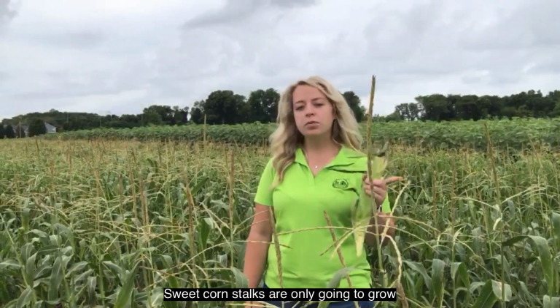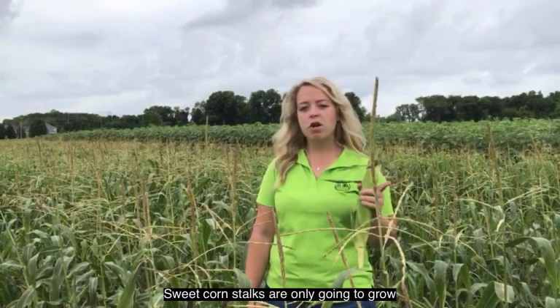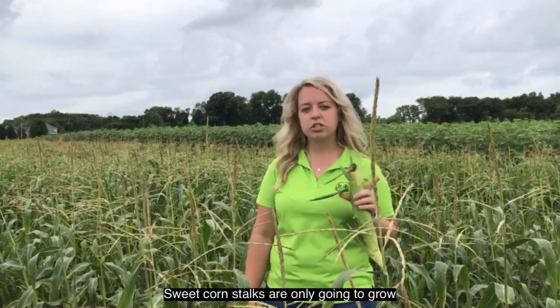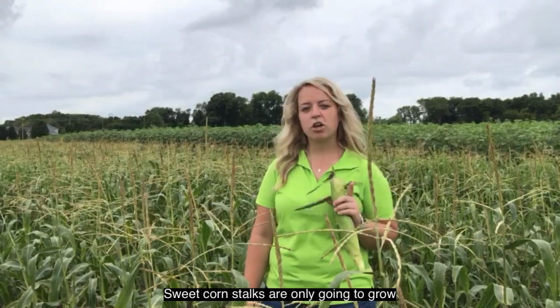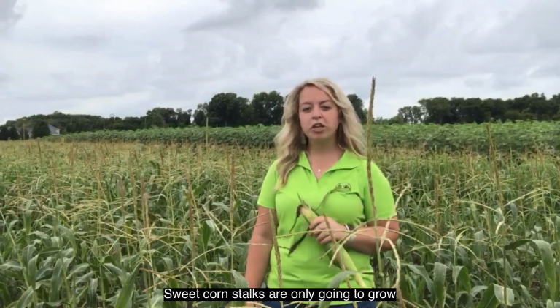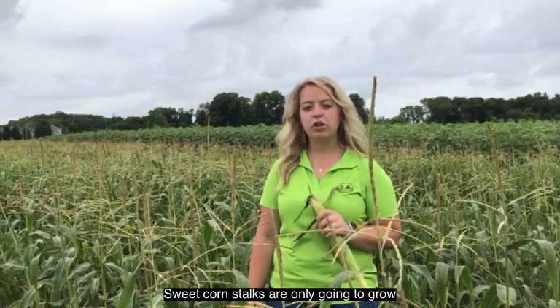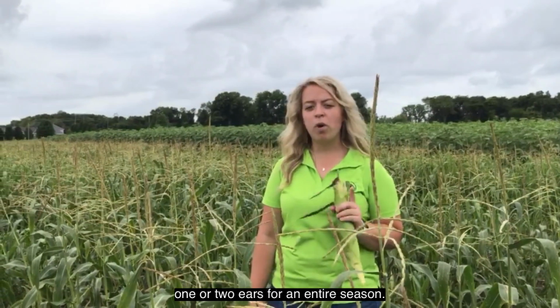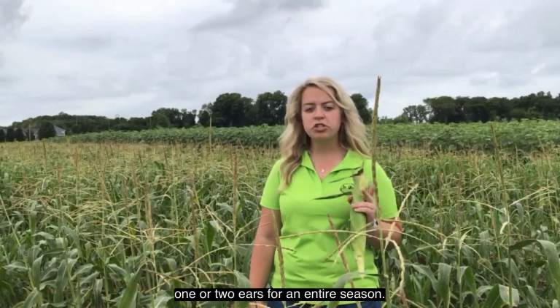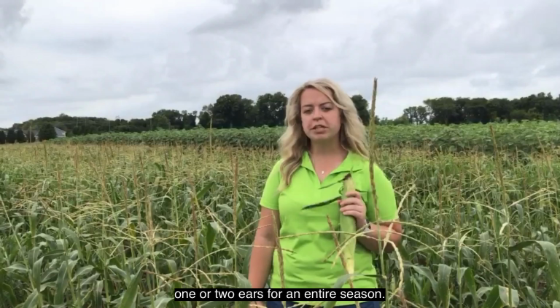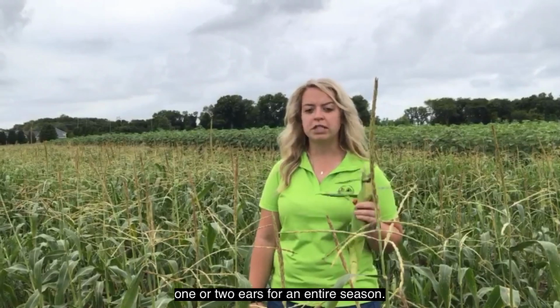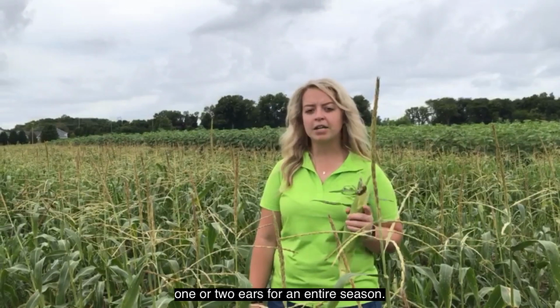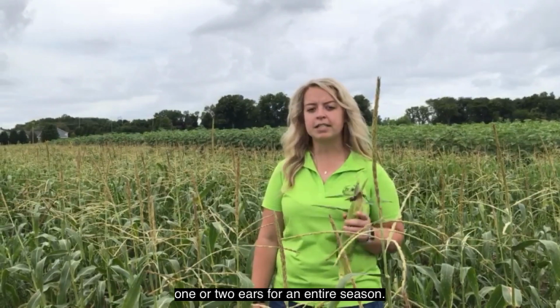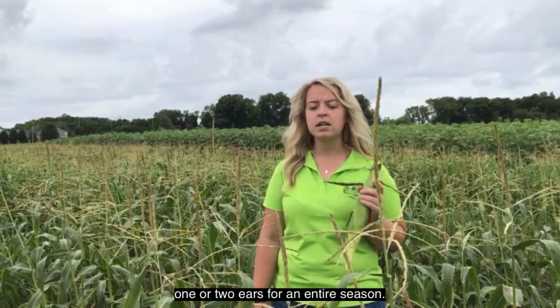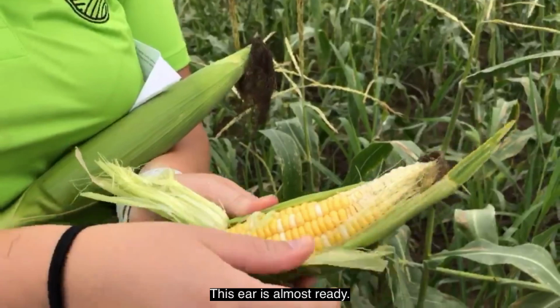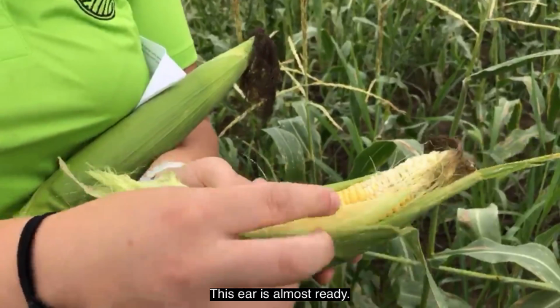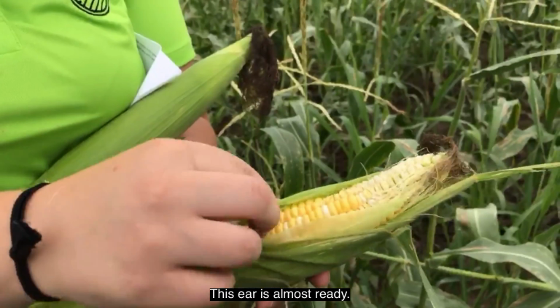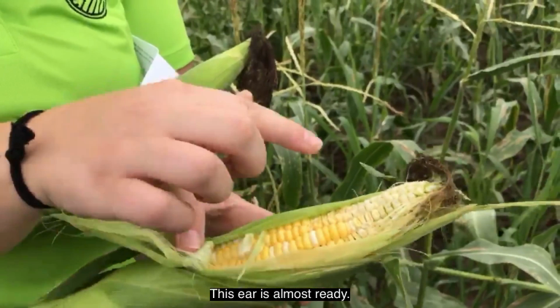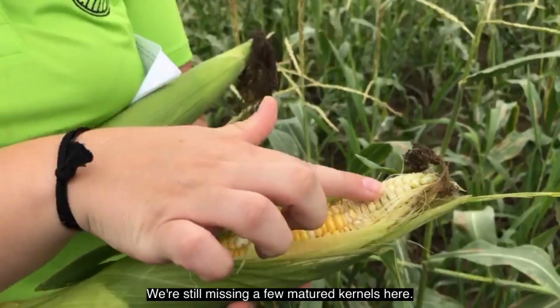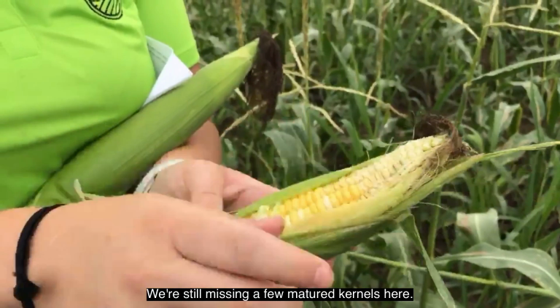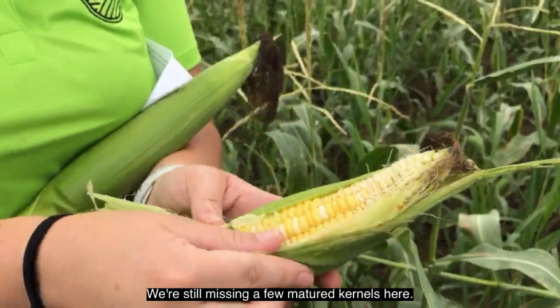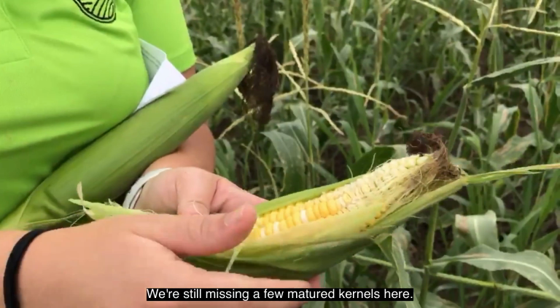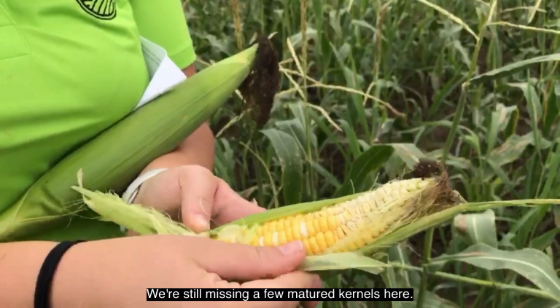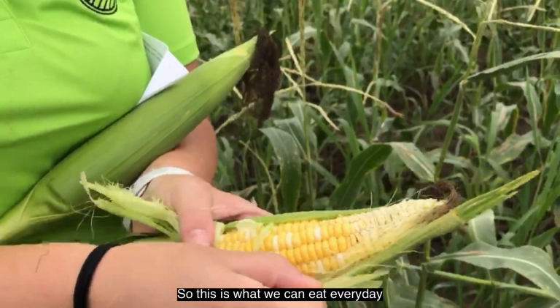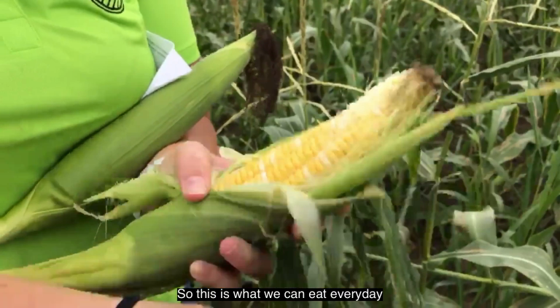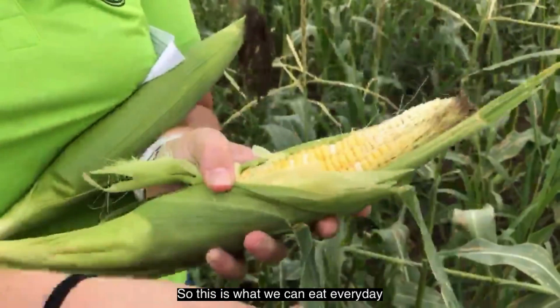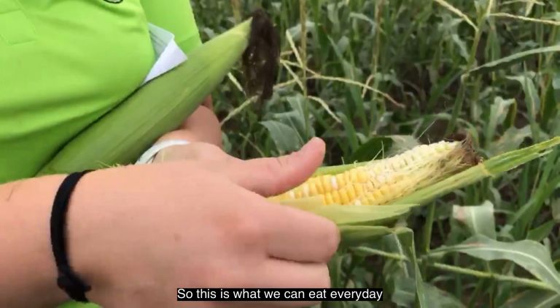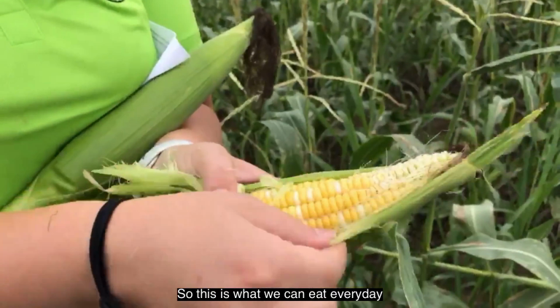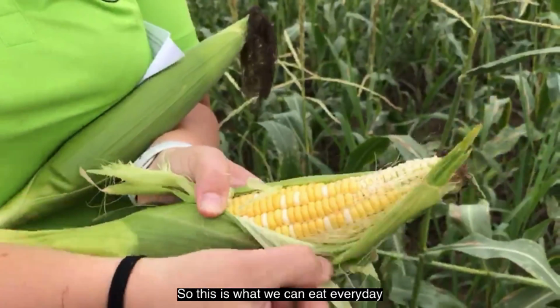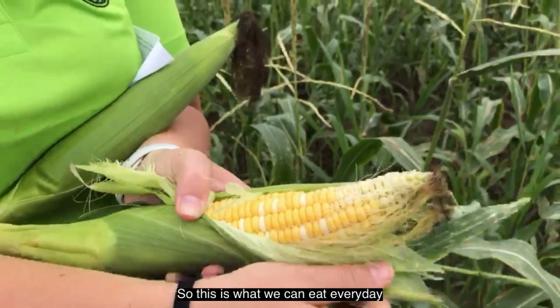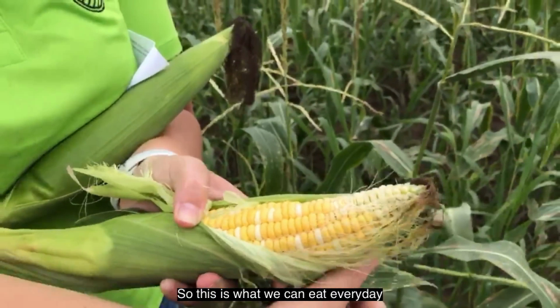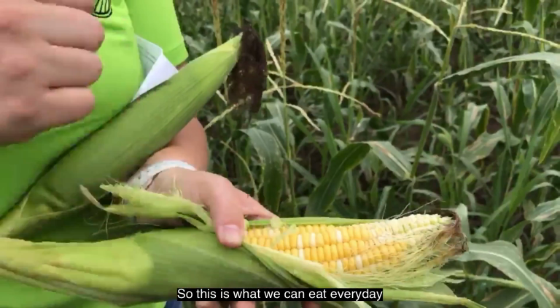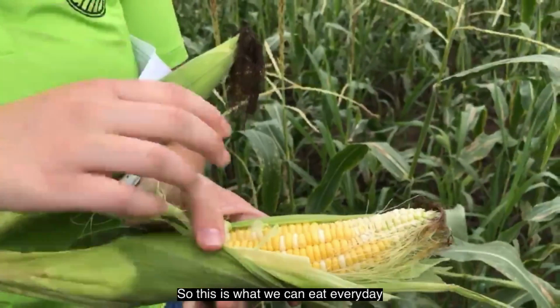Sweet corn stalks are only going to grow one or two ears for an entire season. This ear is almost ready — we're still missing a few matured kernels here. This is what we can eat every day.